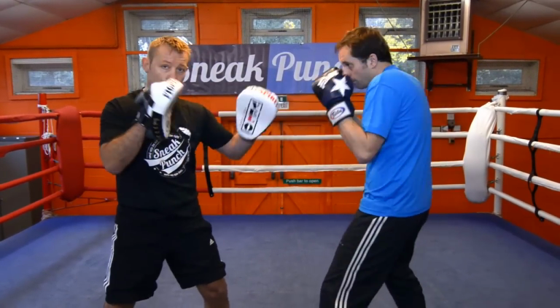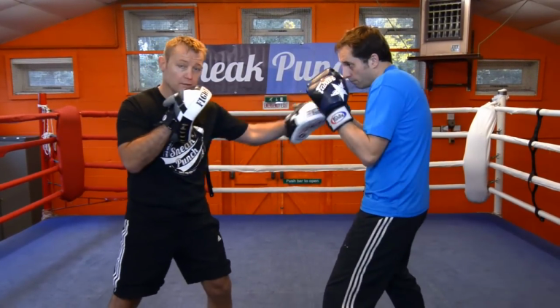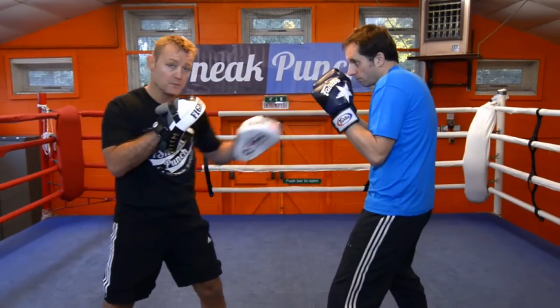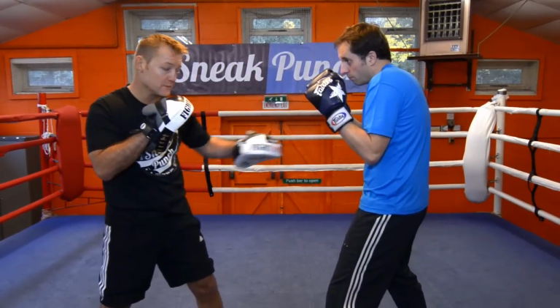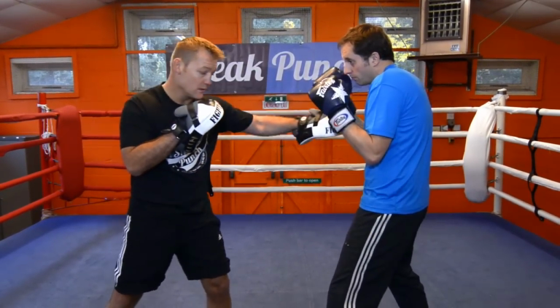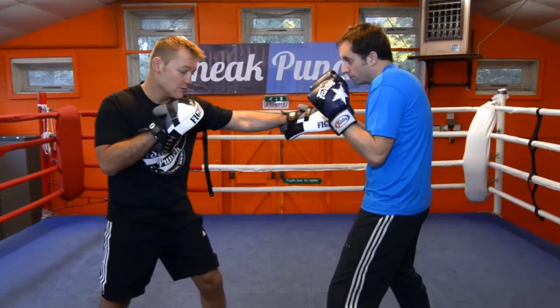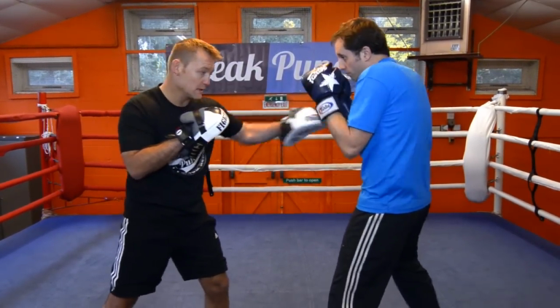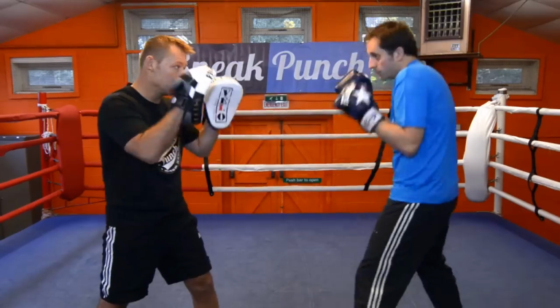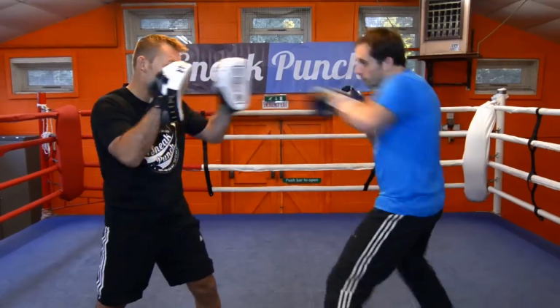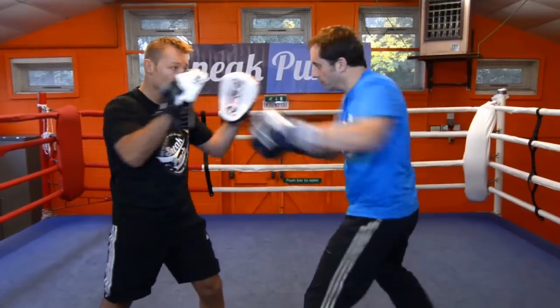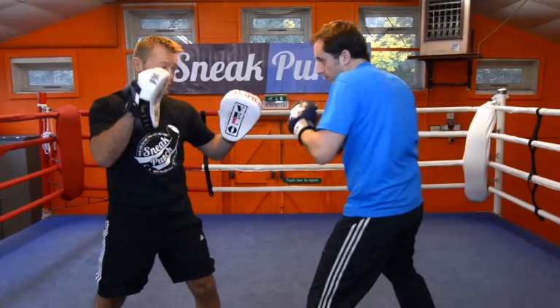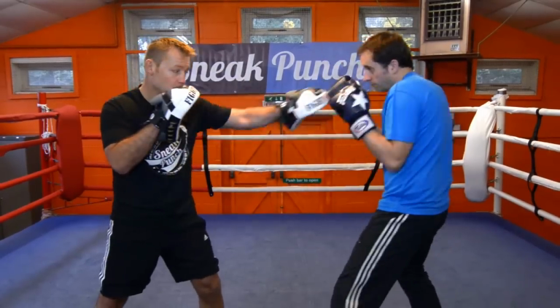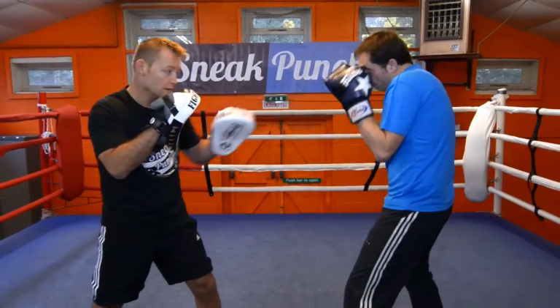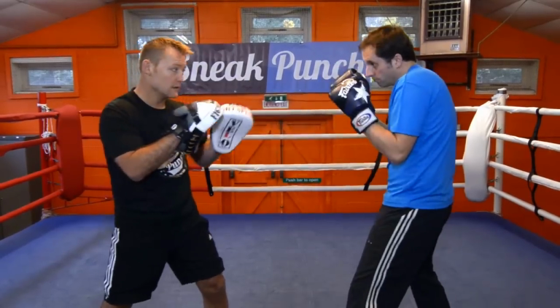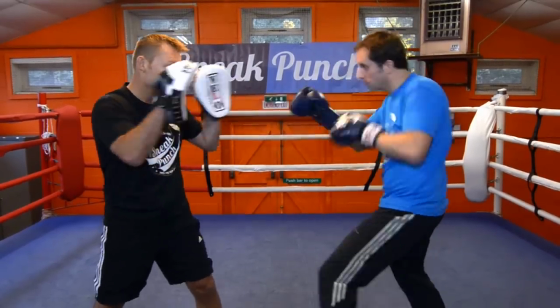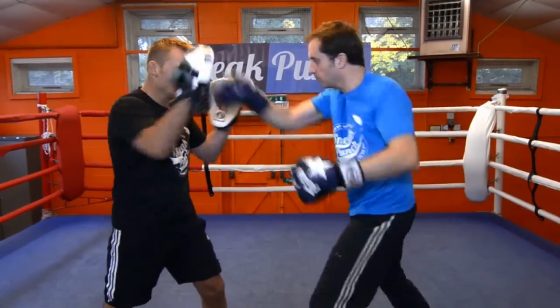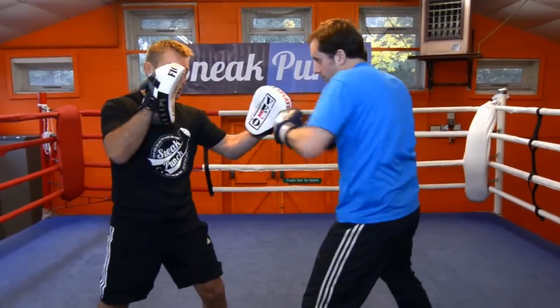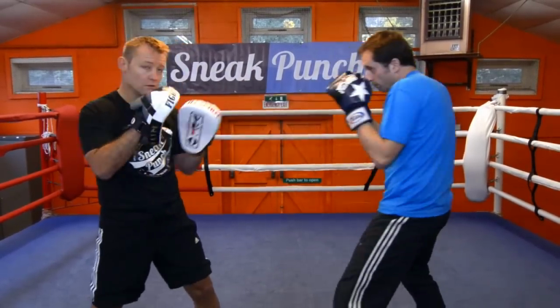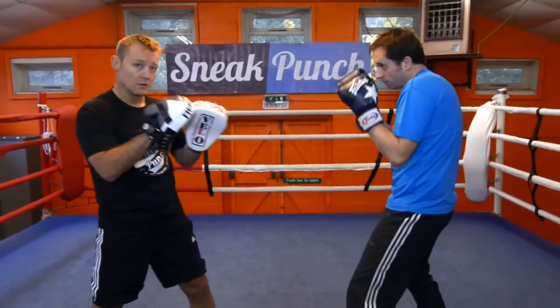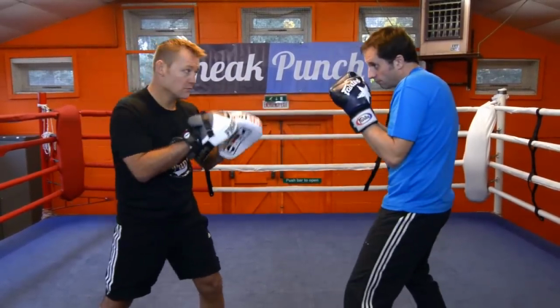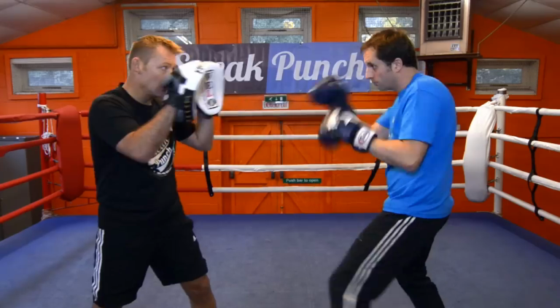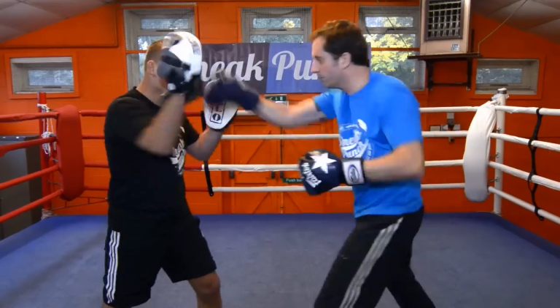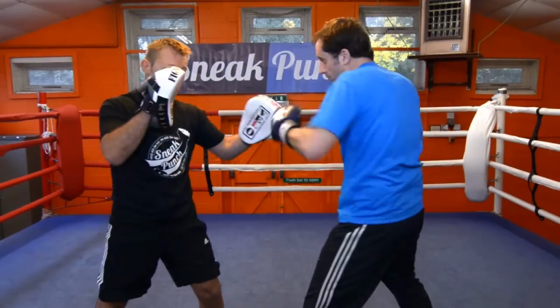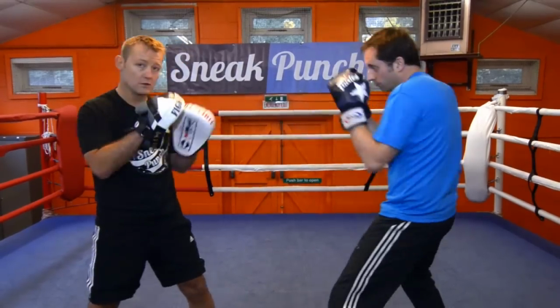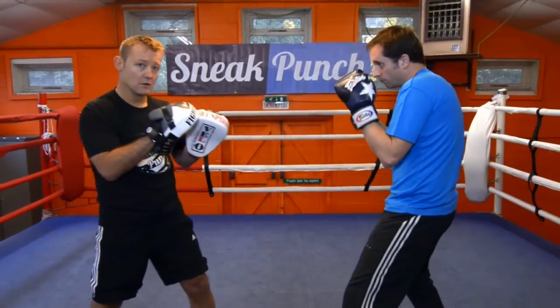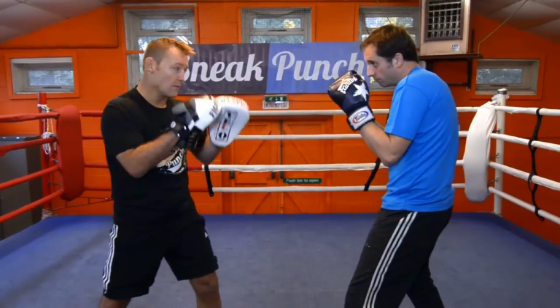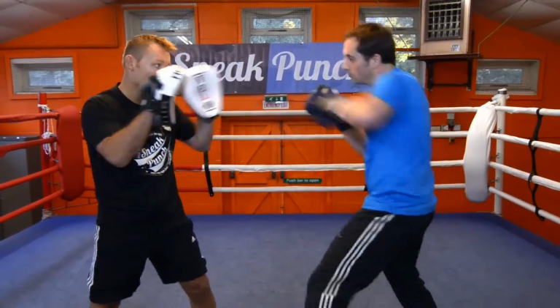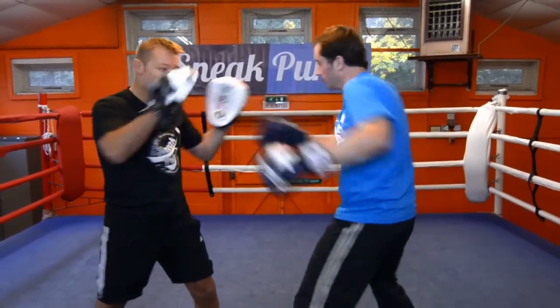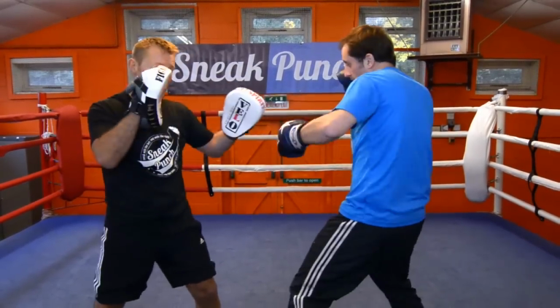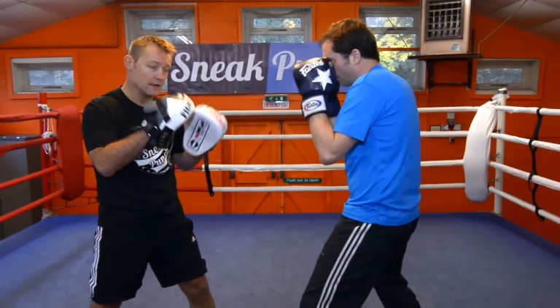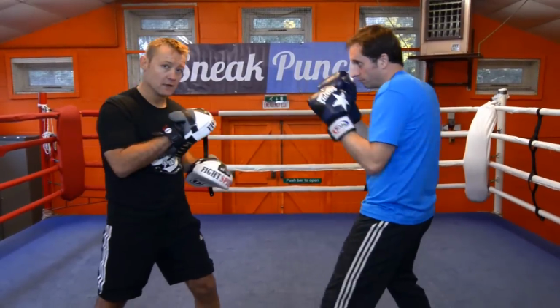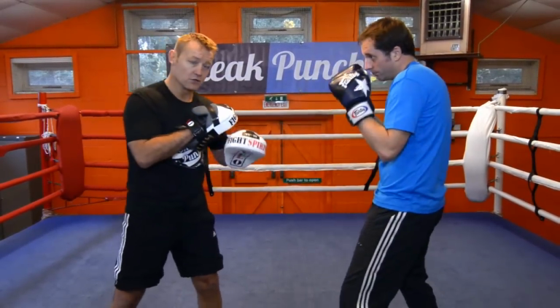Ok, we're going to speed it up now. Move back a little bit. Go. Again. Go. Two more. One more. Good stuff.